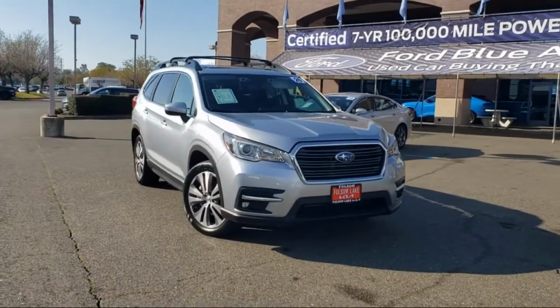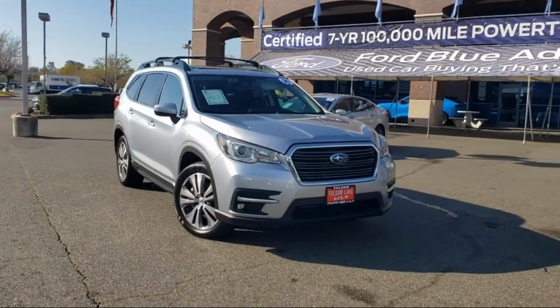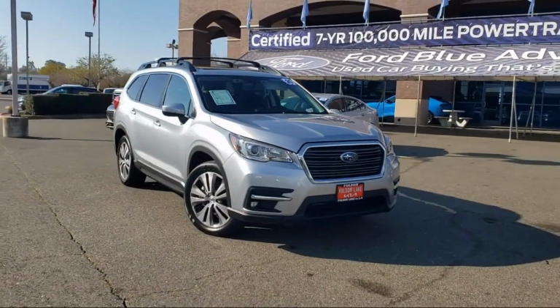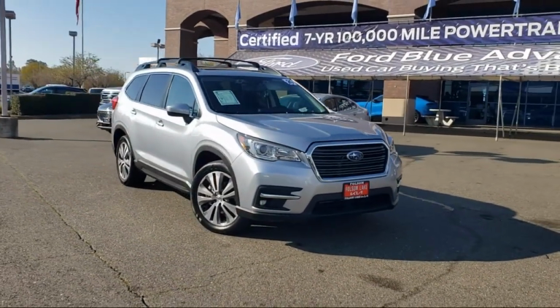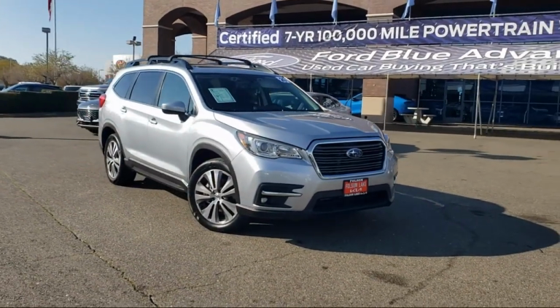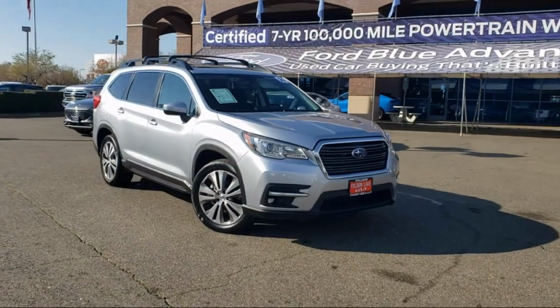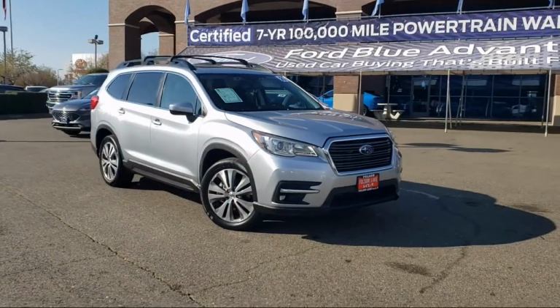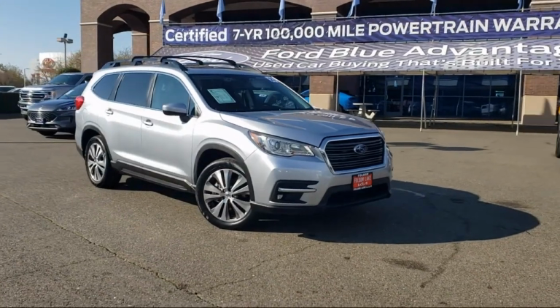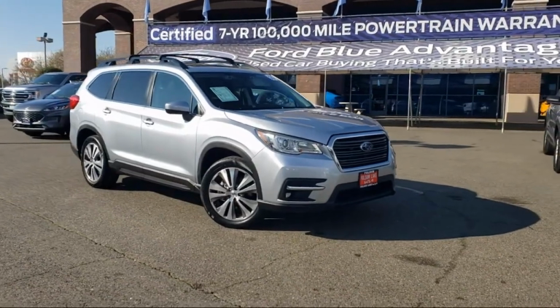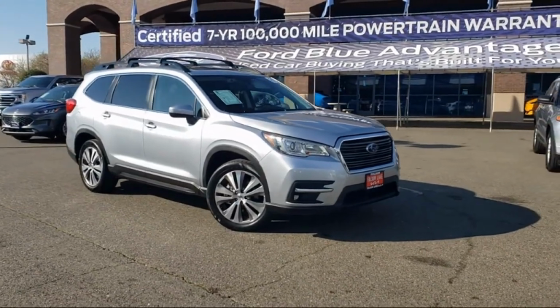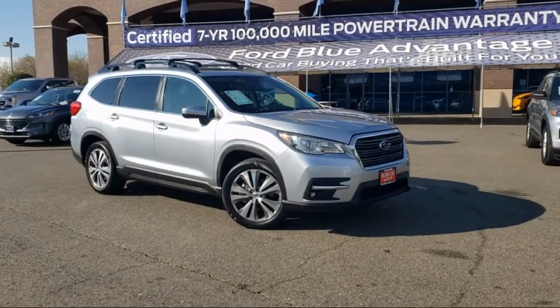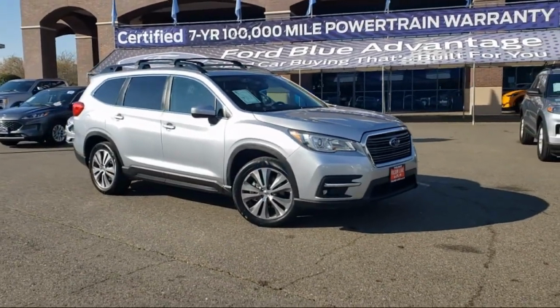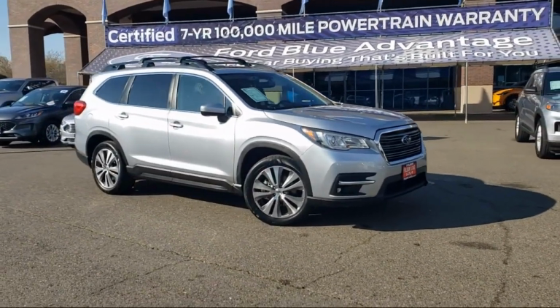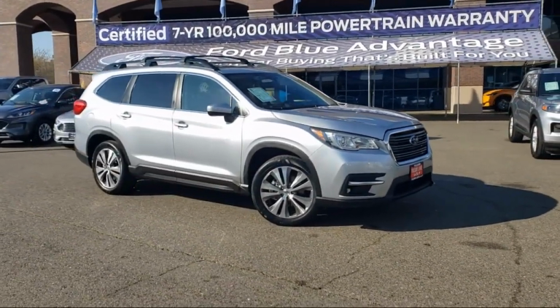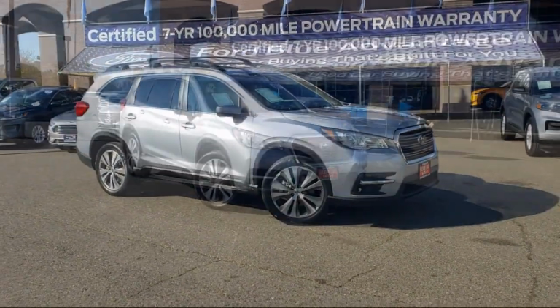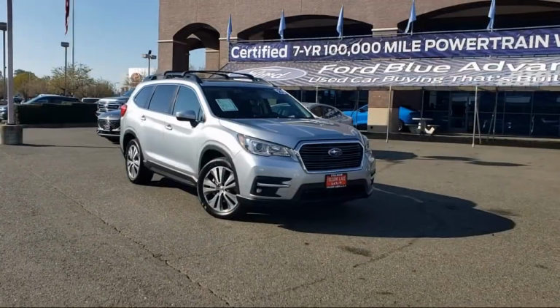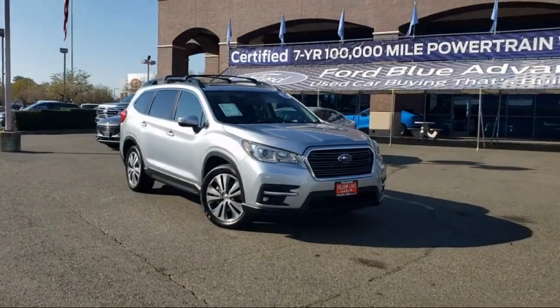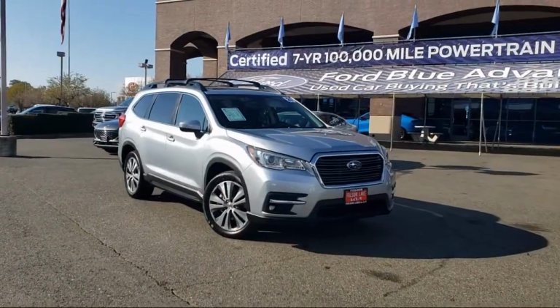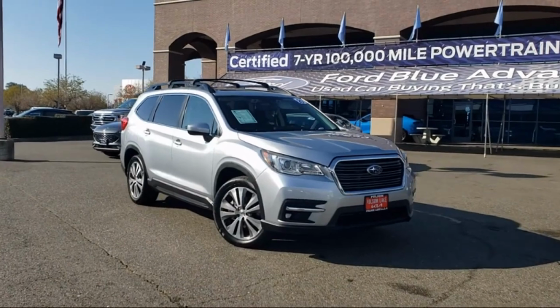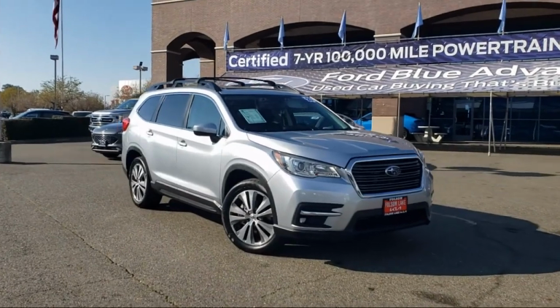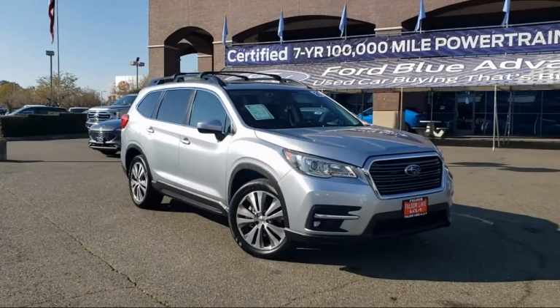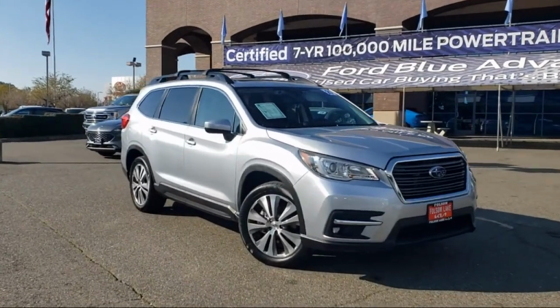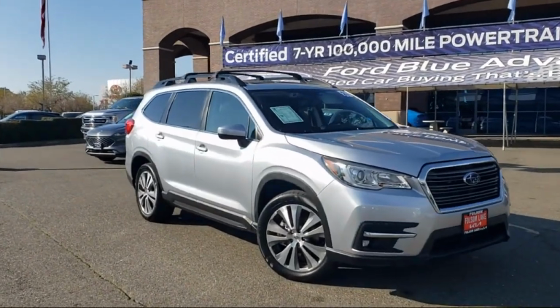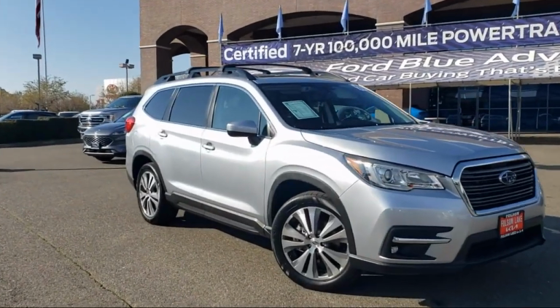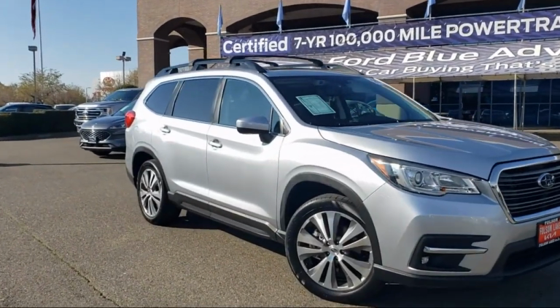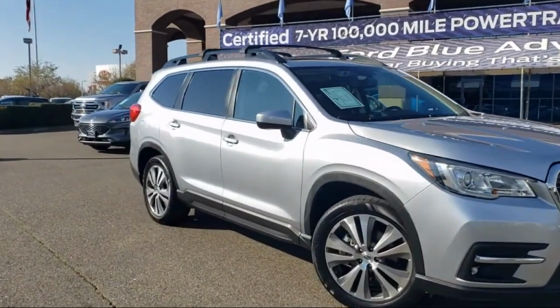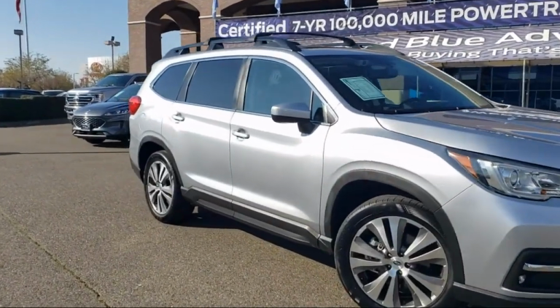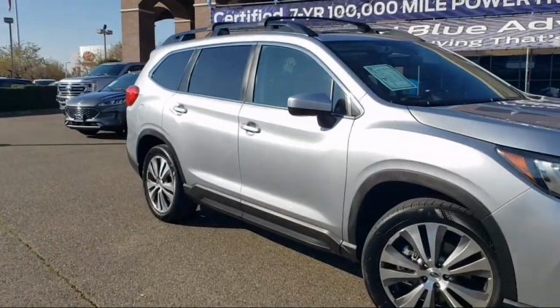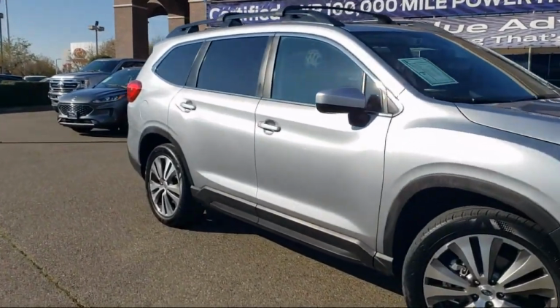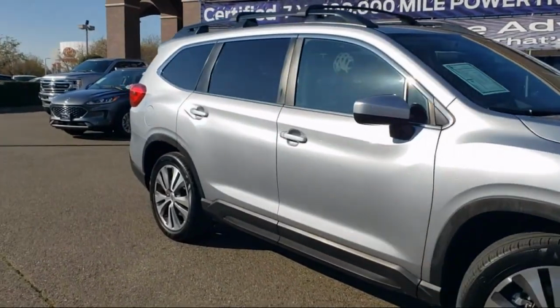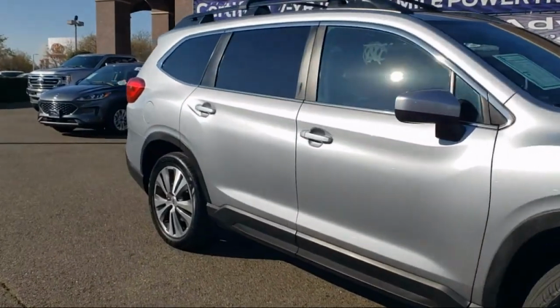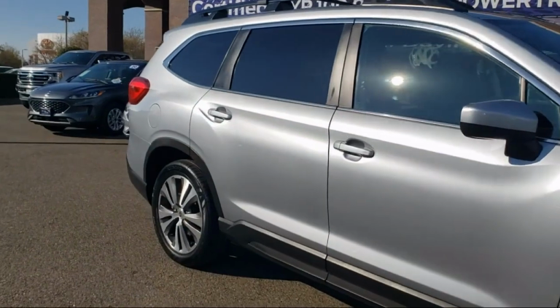It comes equipped with rear-view camera, Starlink Apple CarPlay Android Auto, outside temperature display, keyless entry, heated front seats, roof rack, and third-row seating.